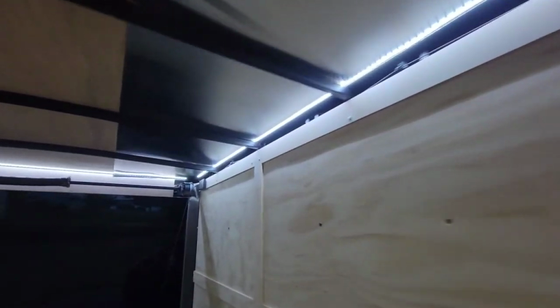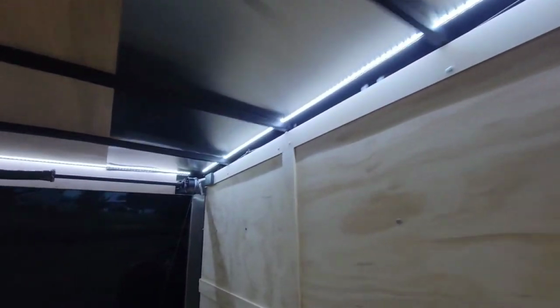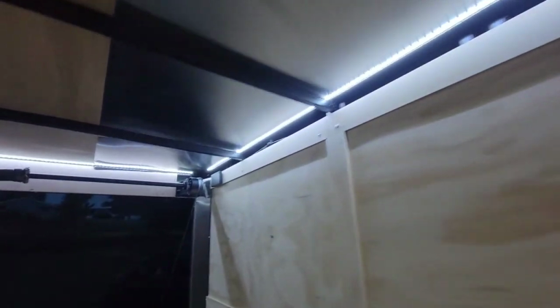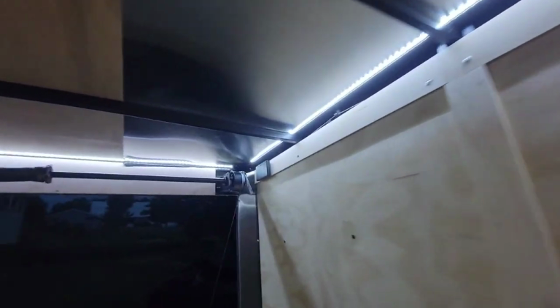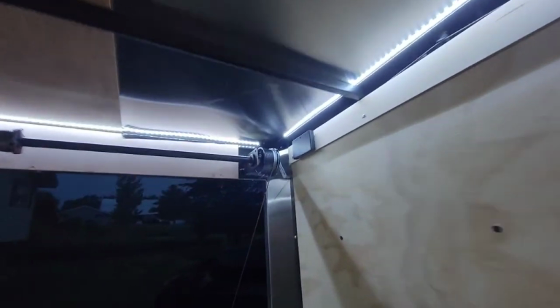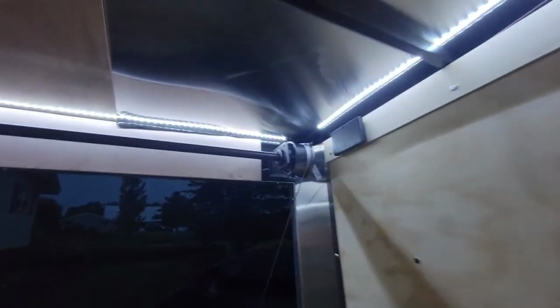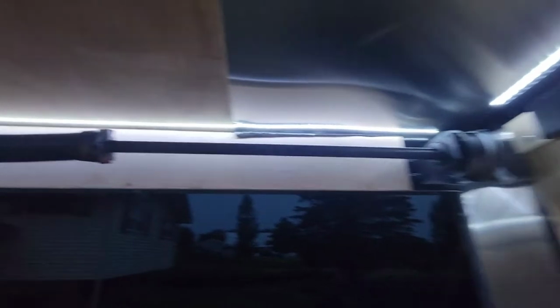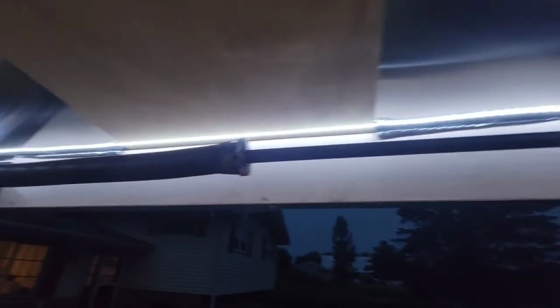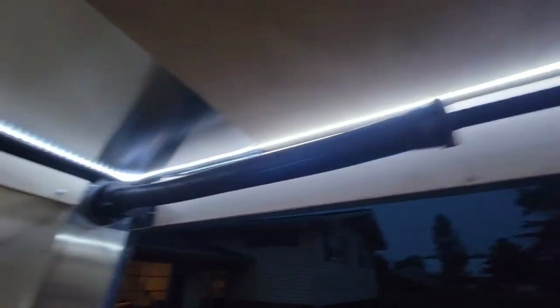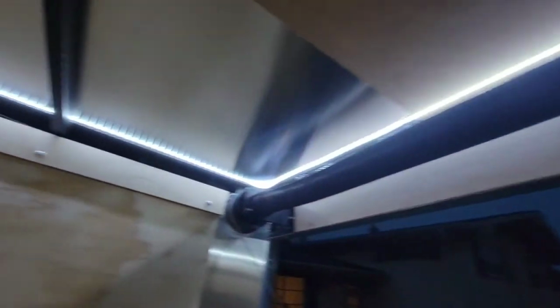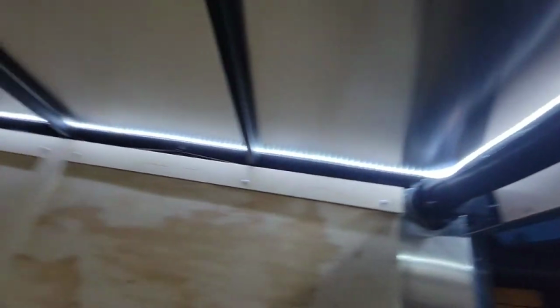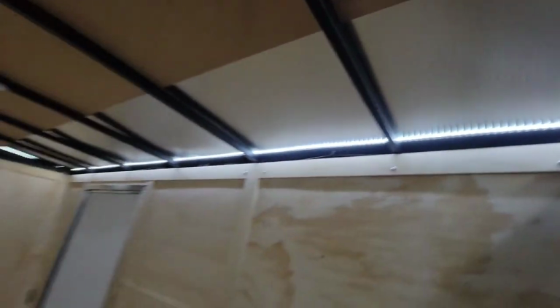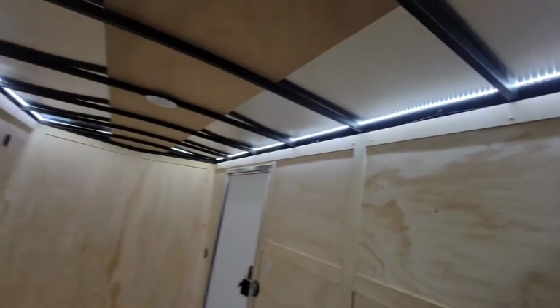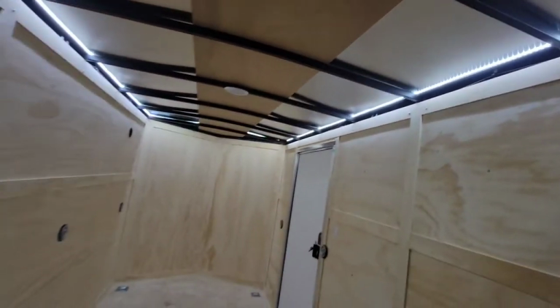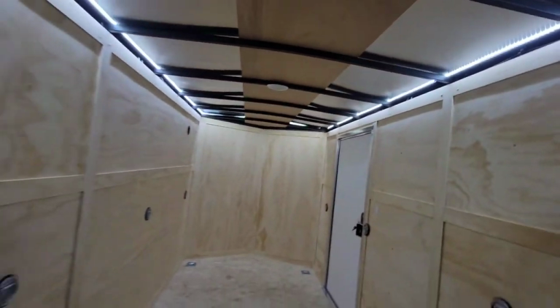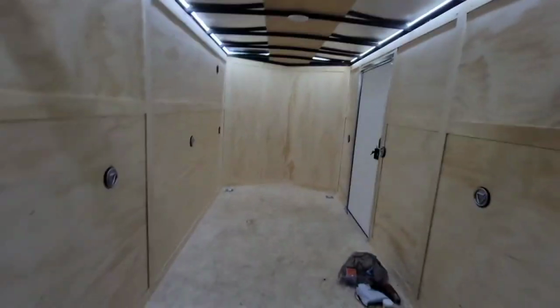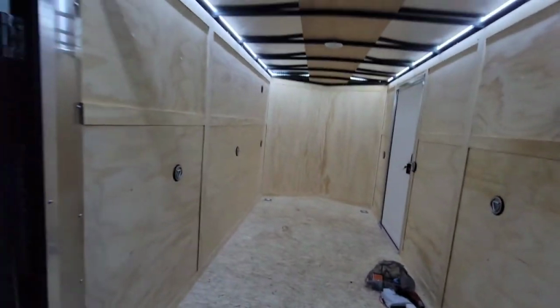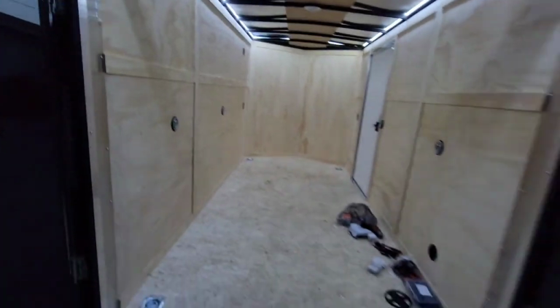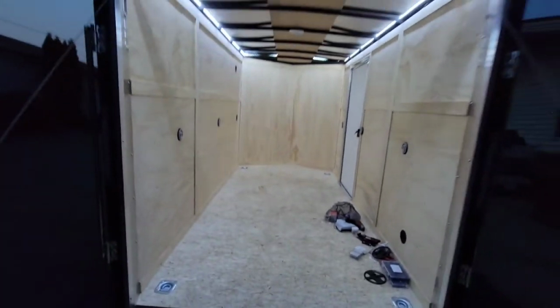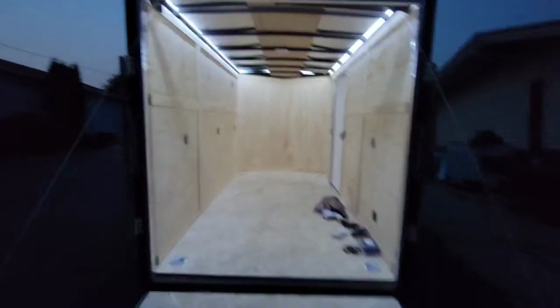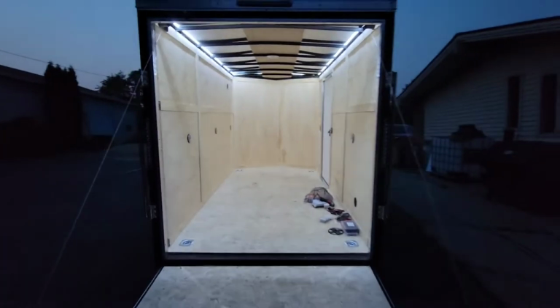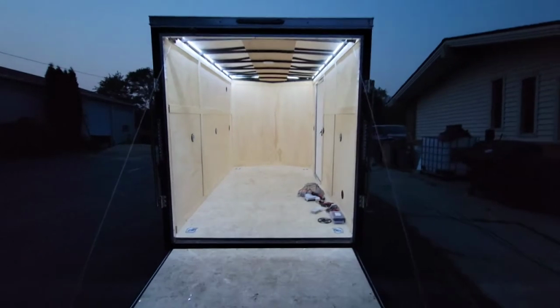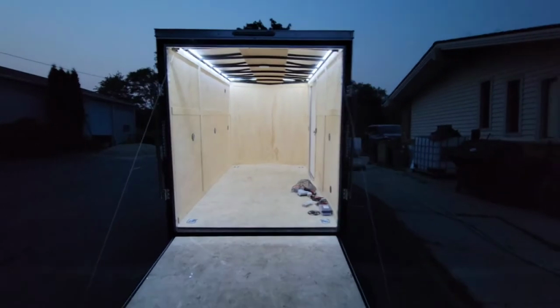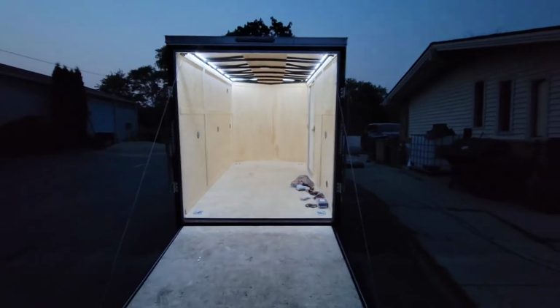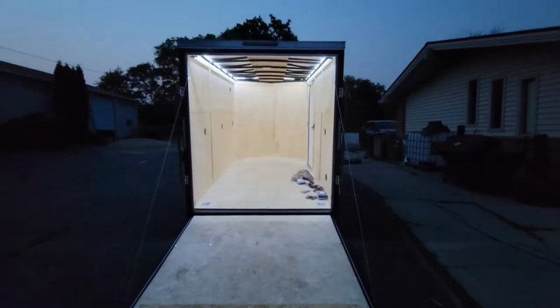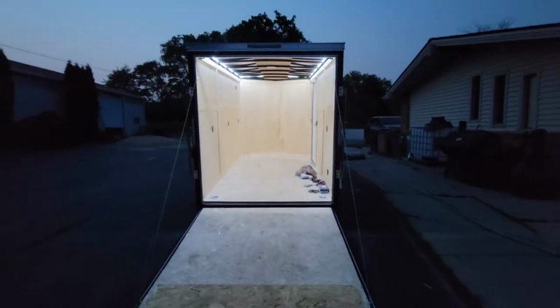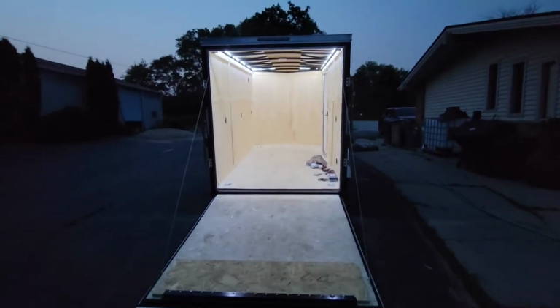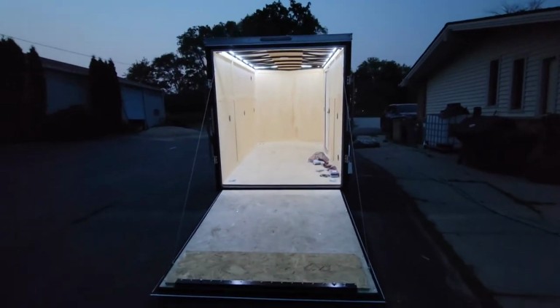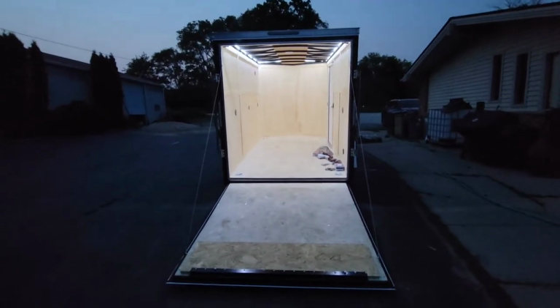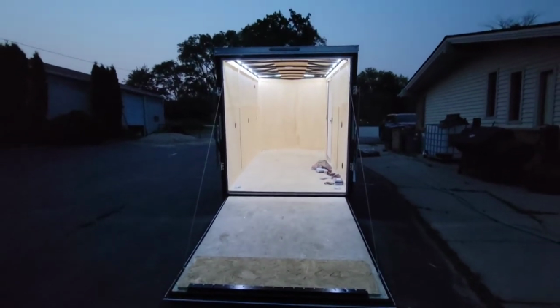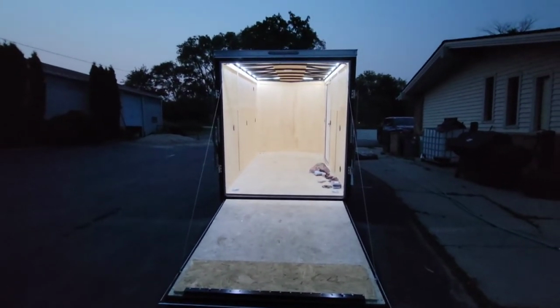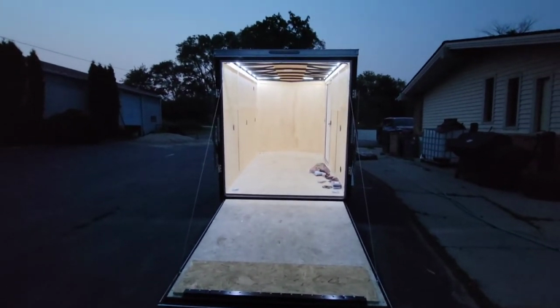LED strip lights. What a big difference that makes. It looks pretty slick.